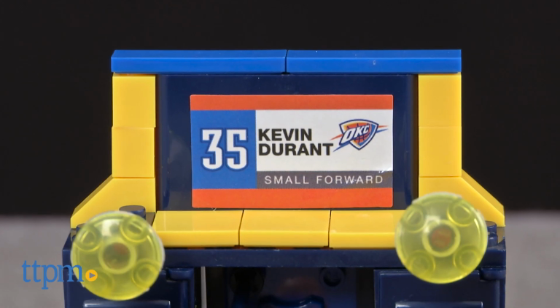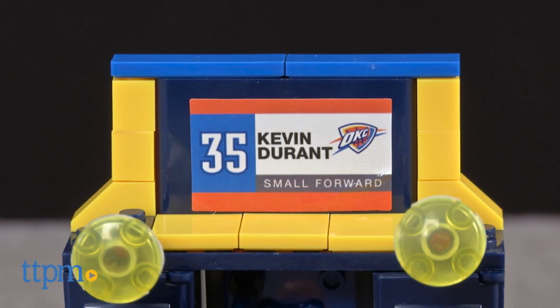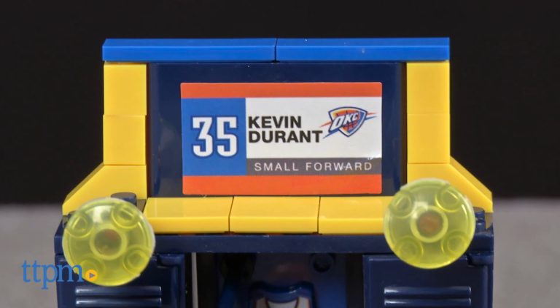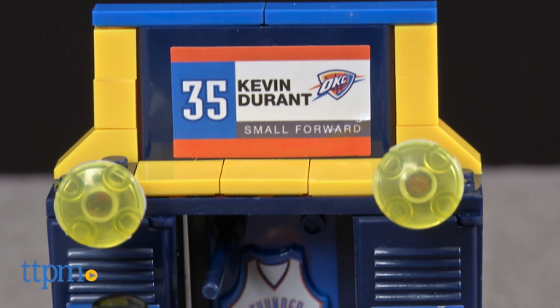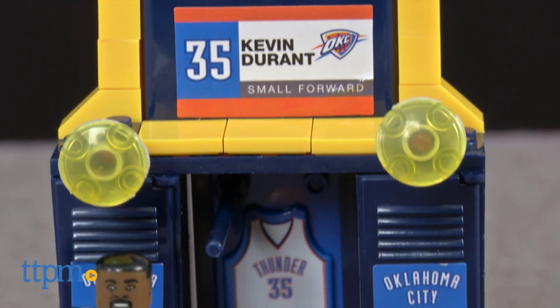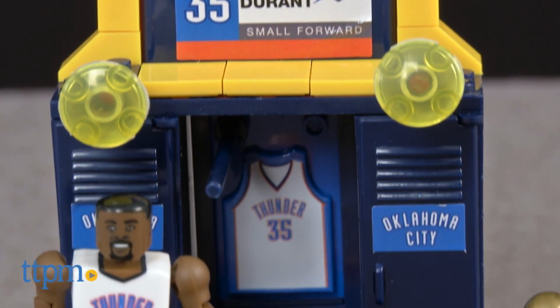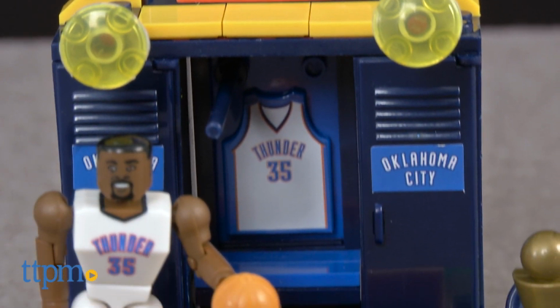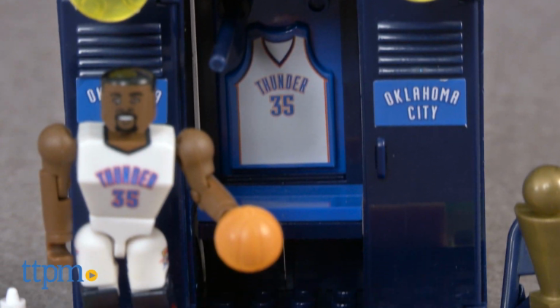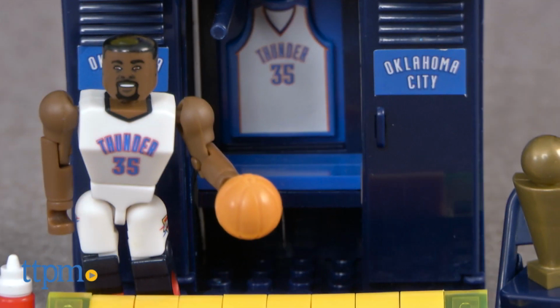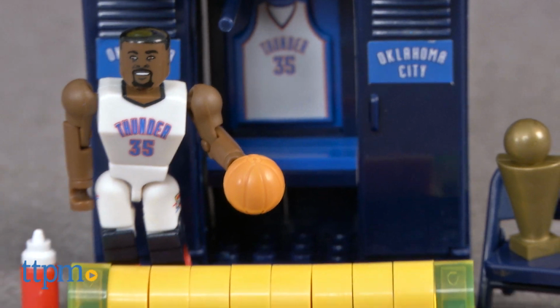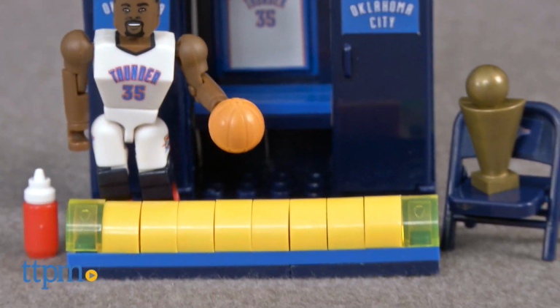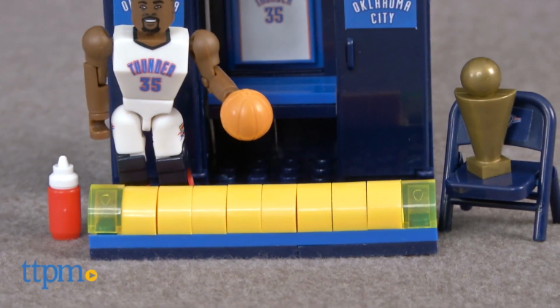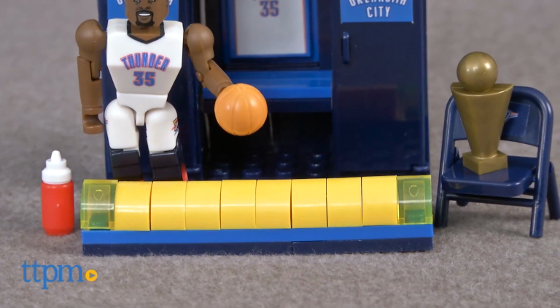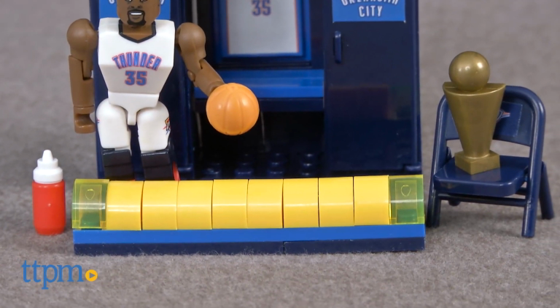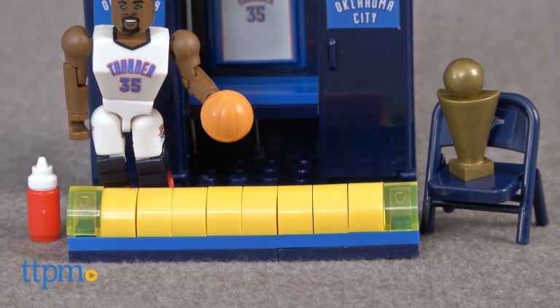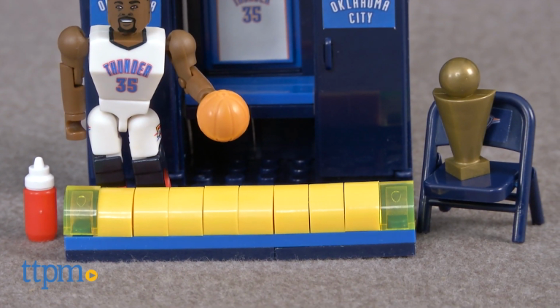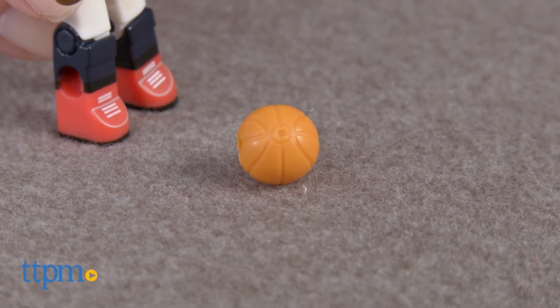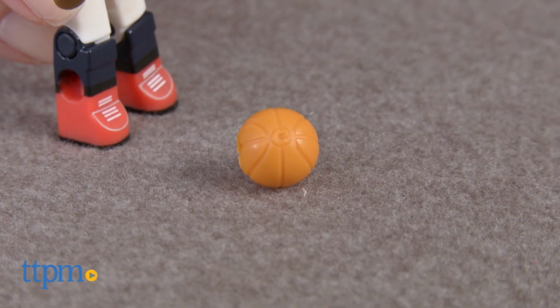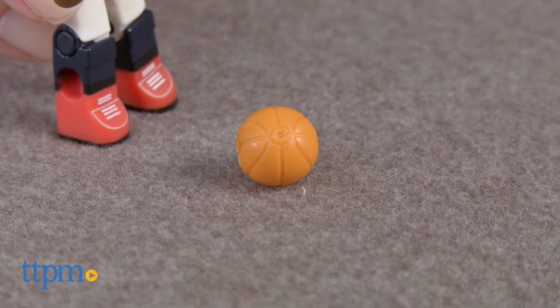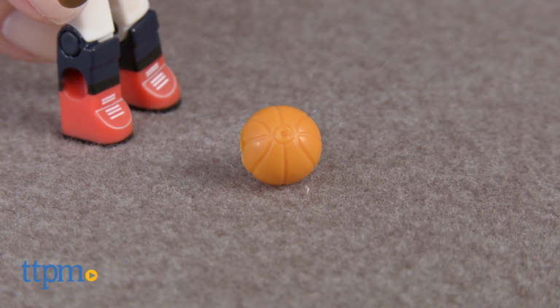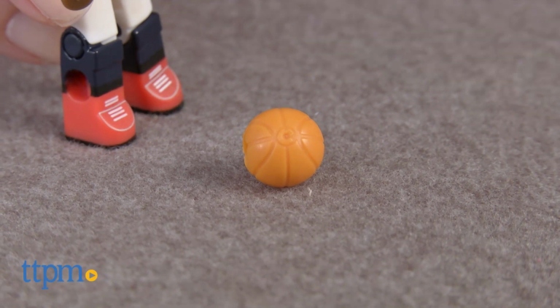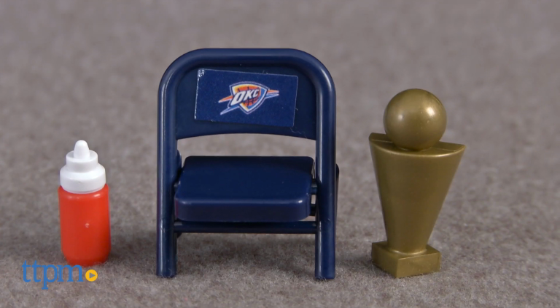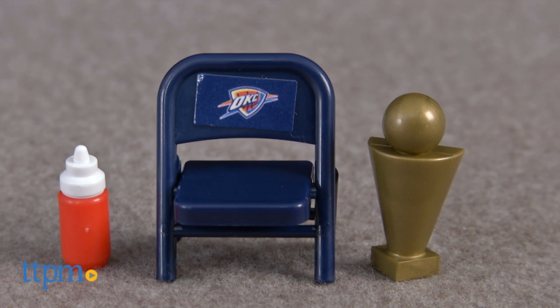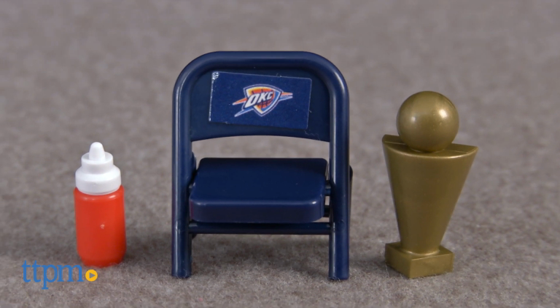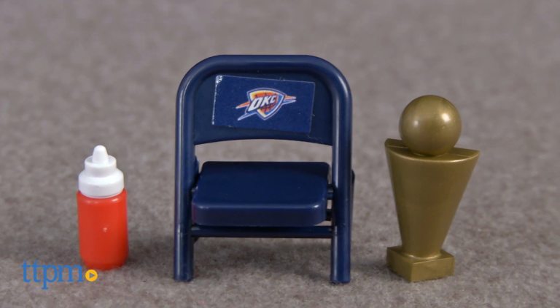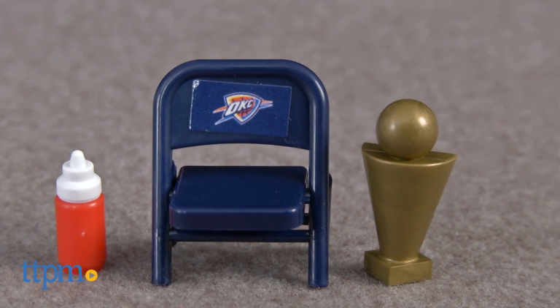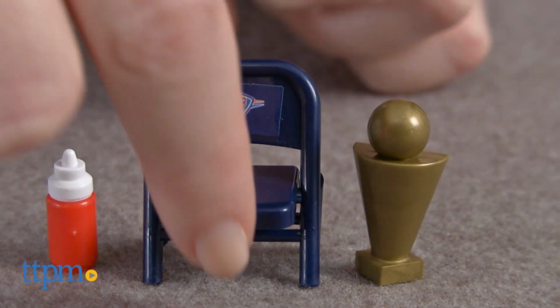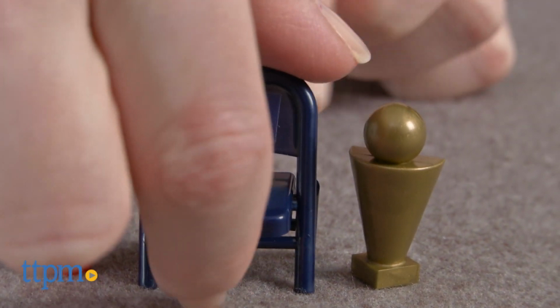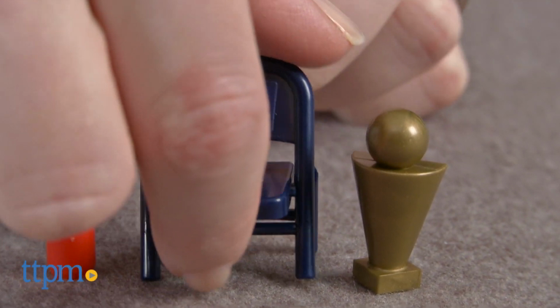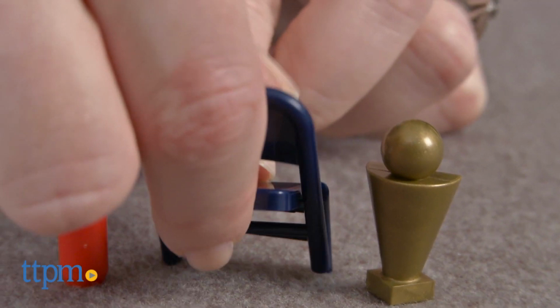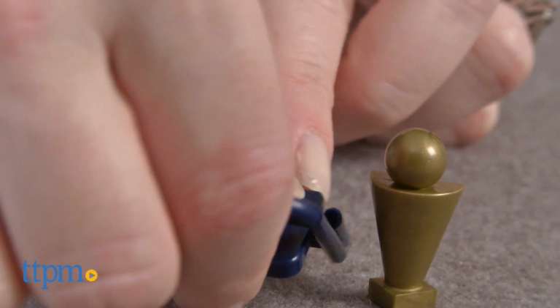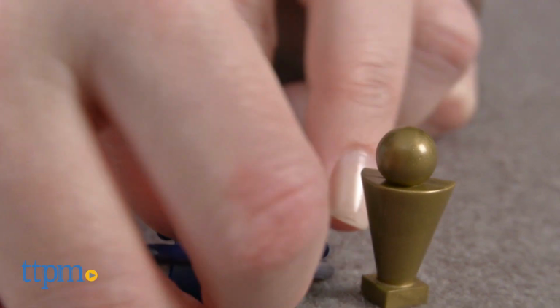The 63-piece set includes a mini action figure of Kevin Durant in his Oklahoma City Thunder jersey, a basketball that the figure can hold in its hands, a championship trophy, a folding chair, a water bottle, and a locker.